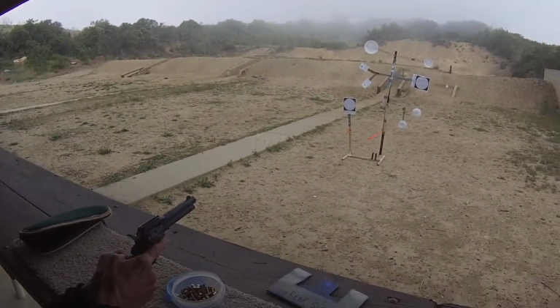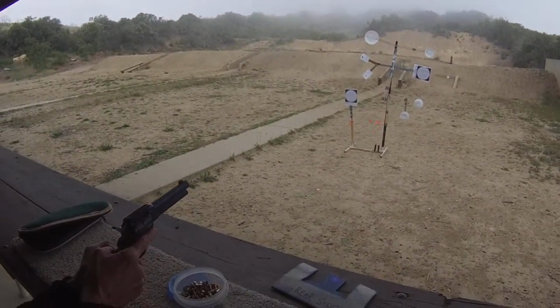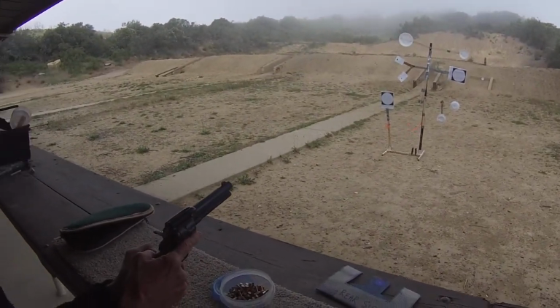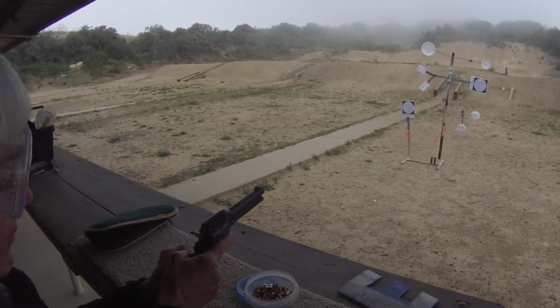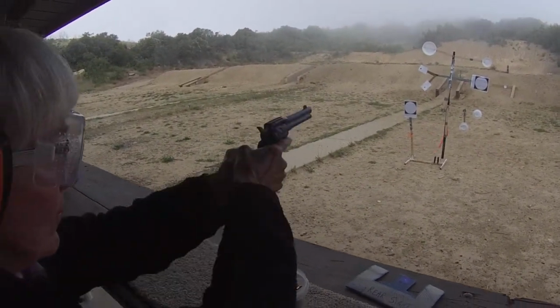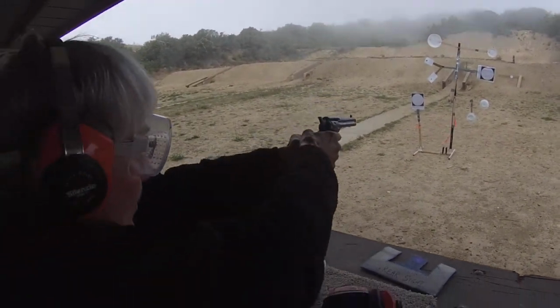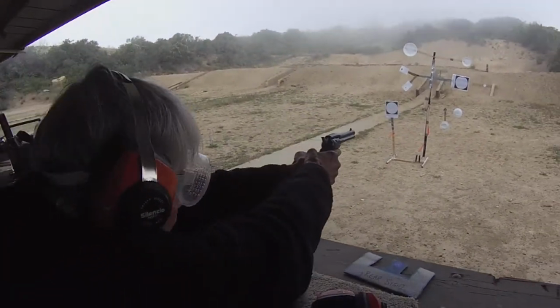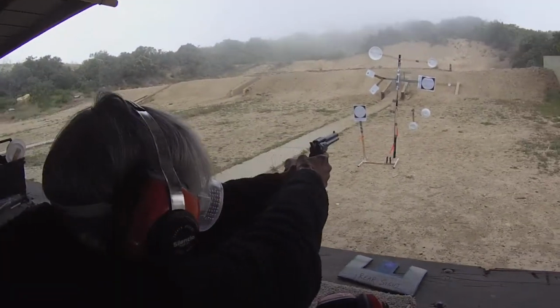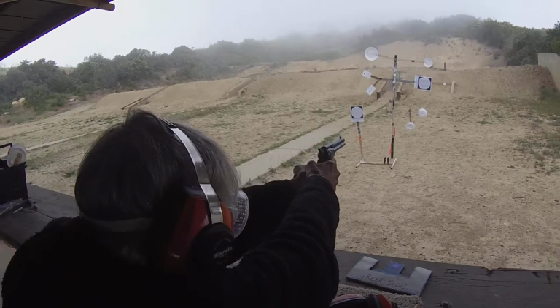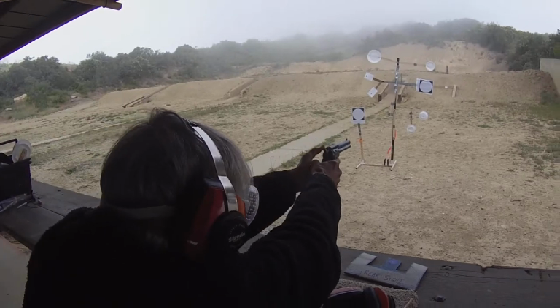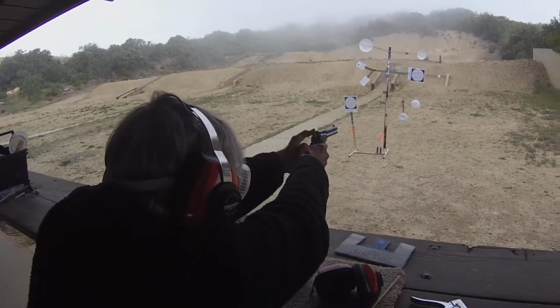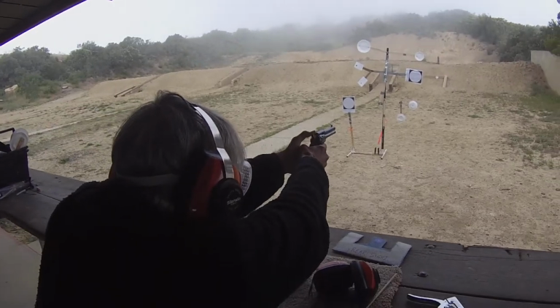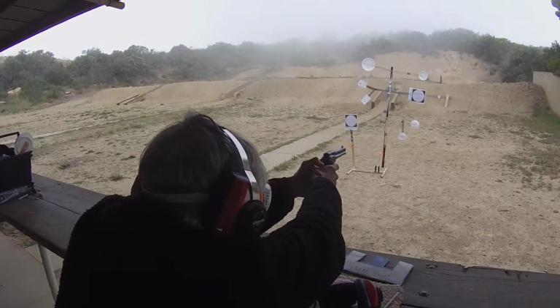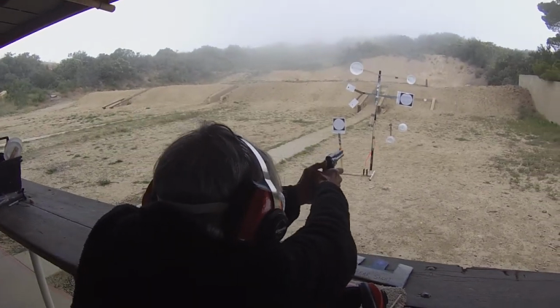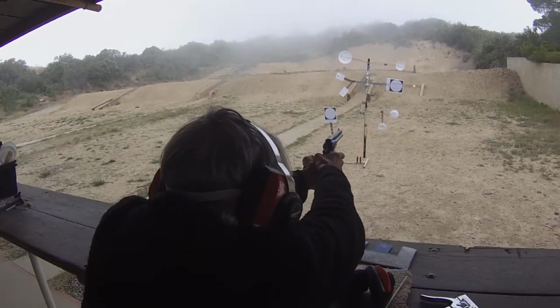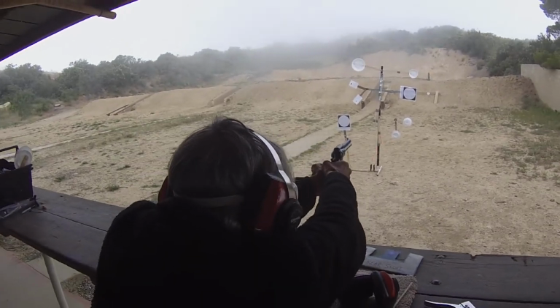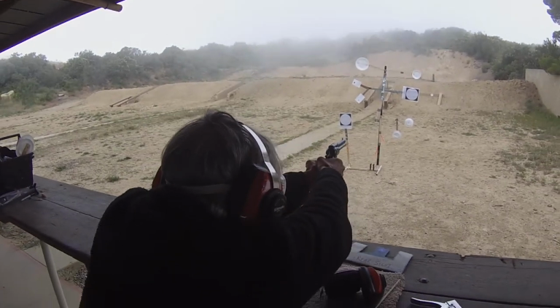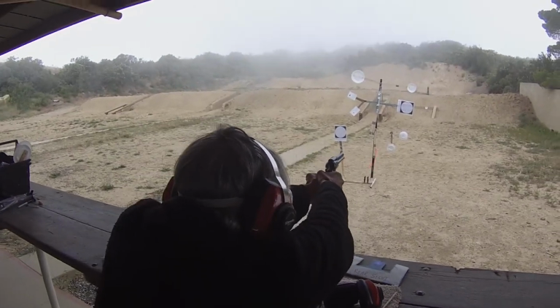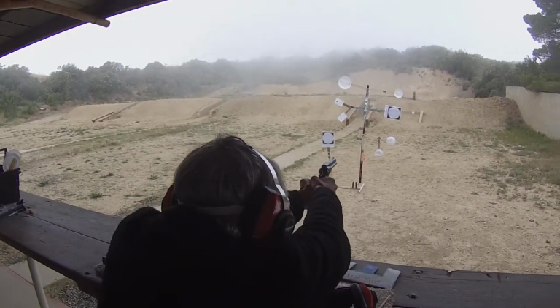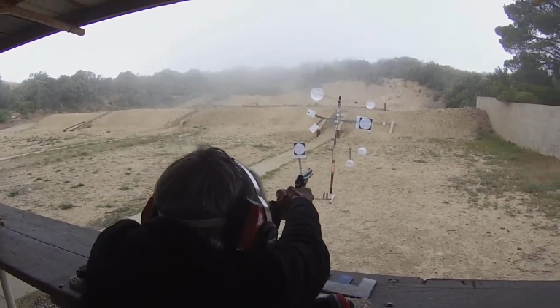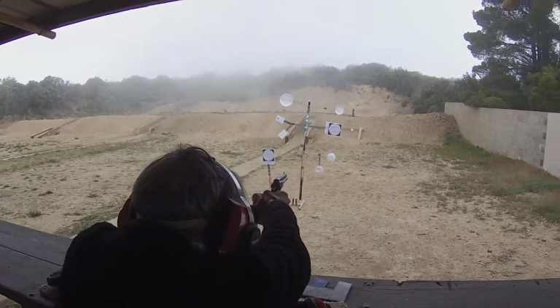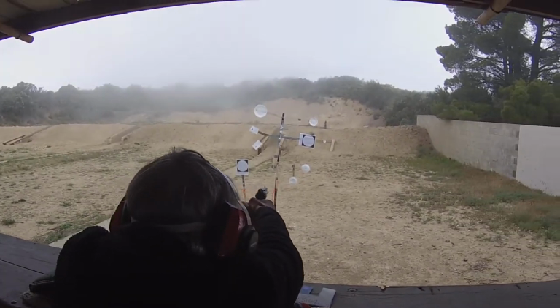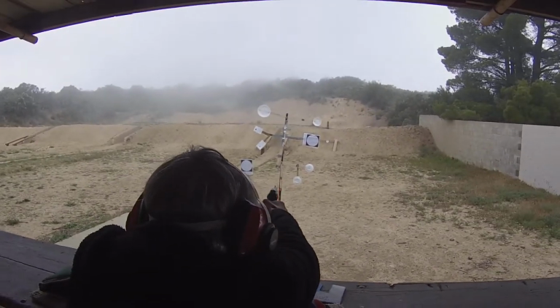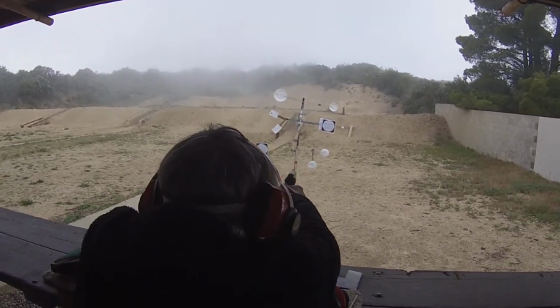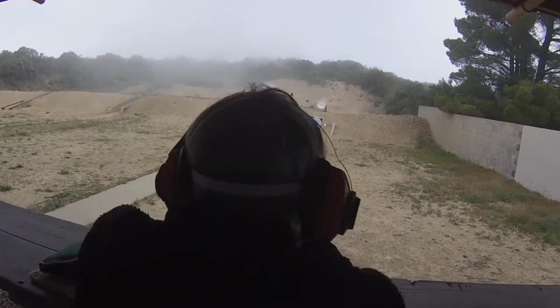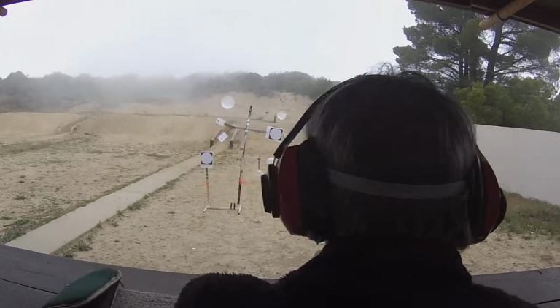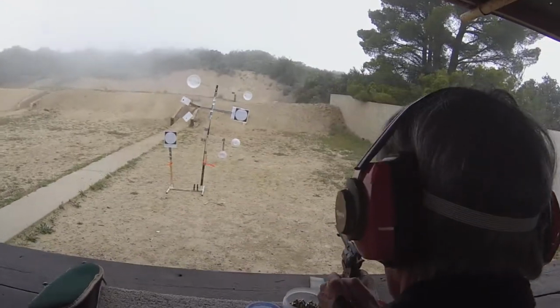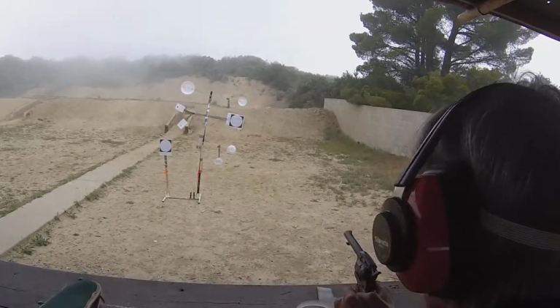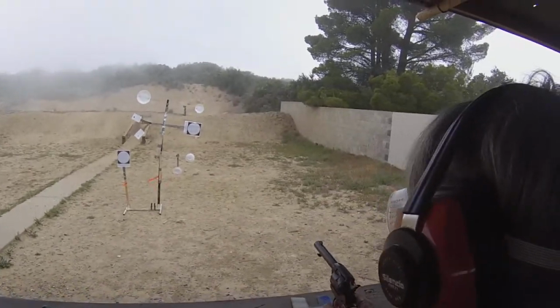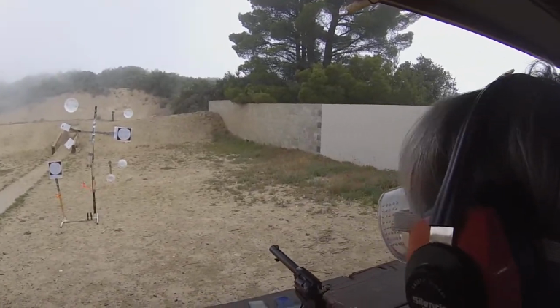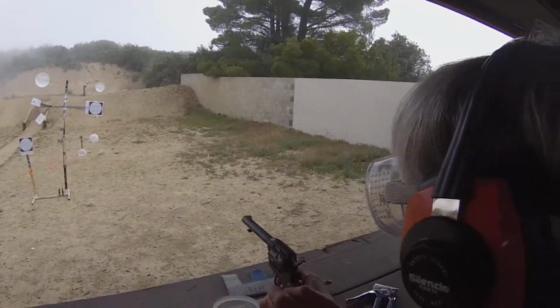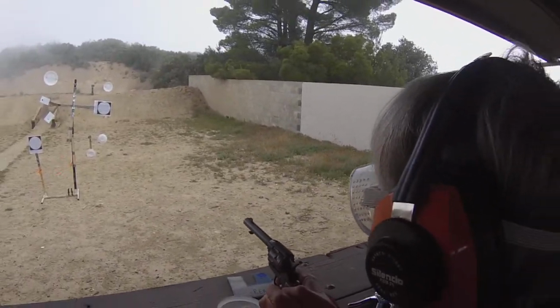Ready position. Full cock. When you're ready, fire. Seven o'clock and you're closer to the center.